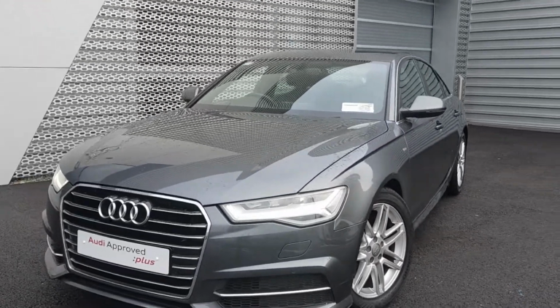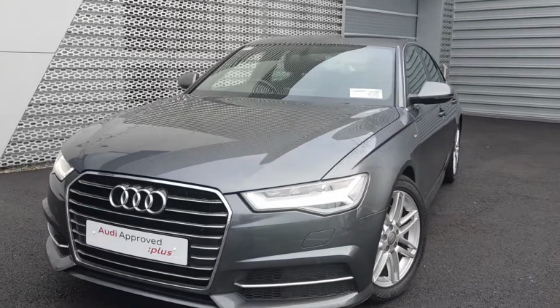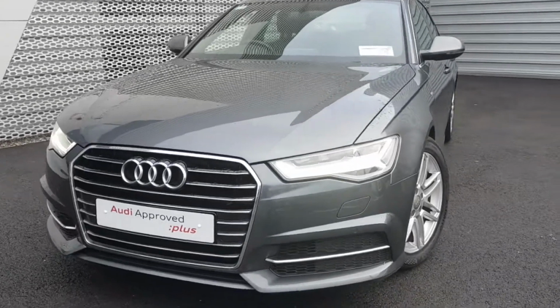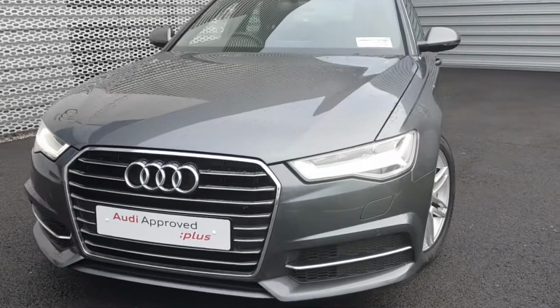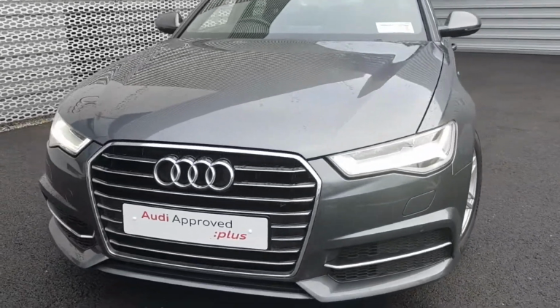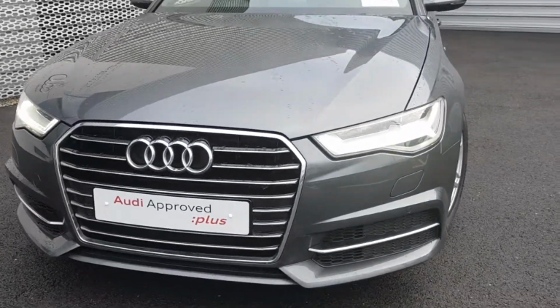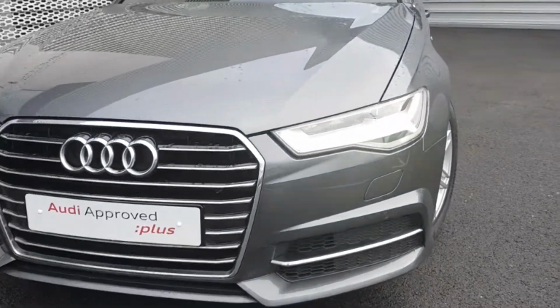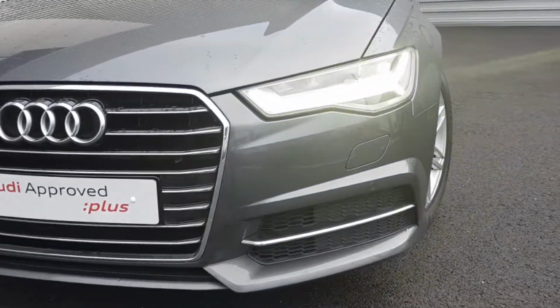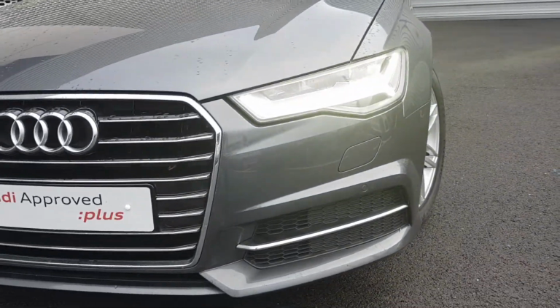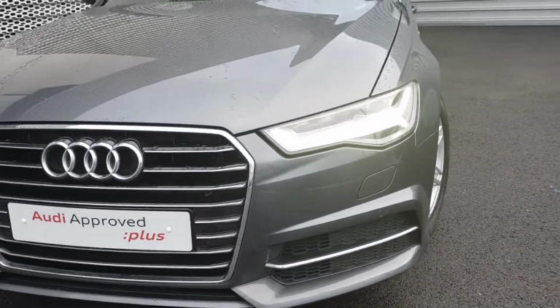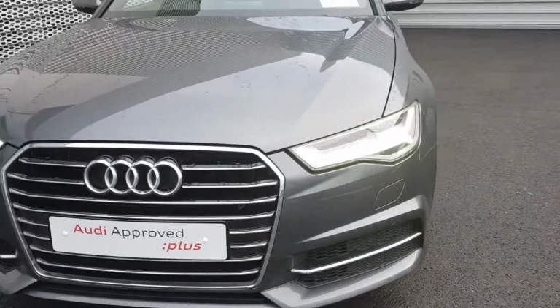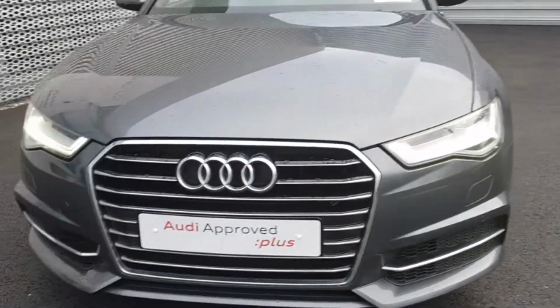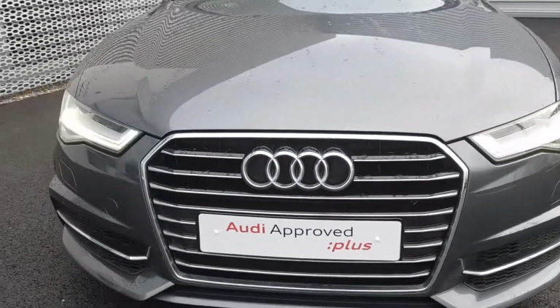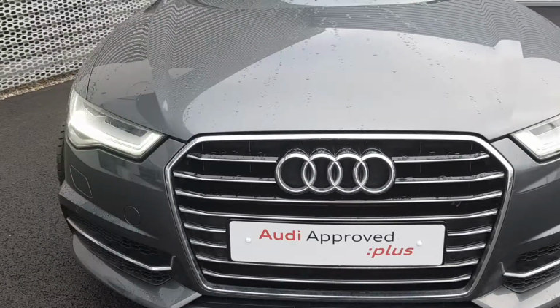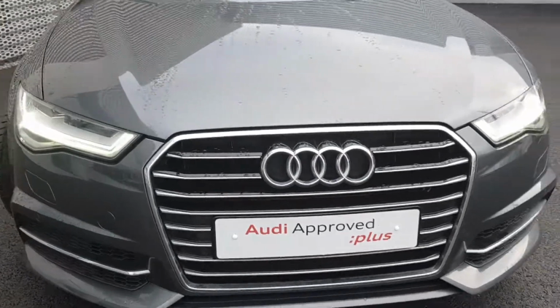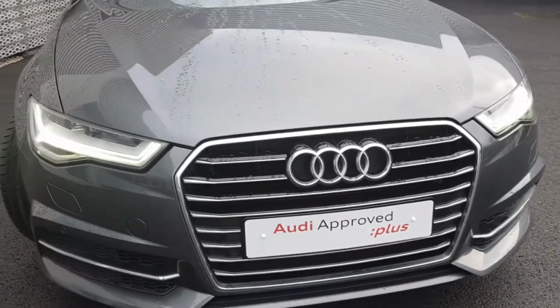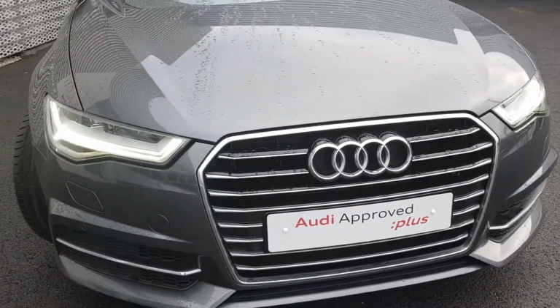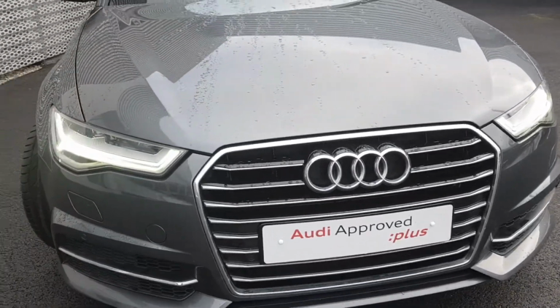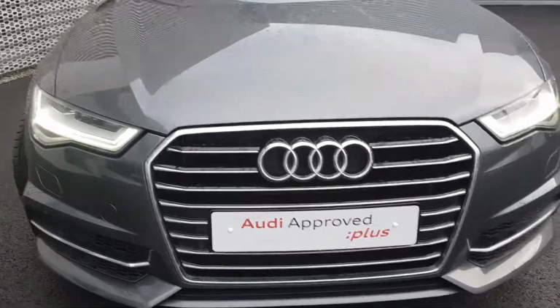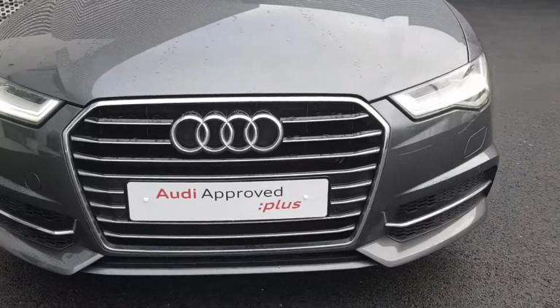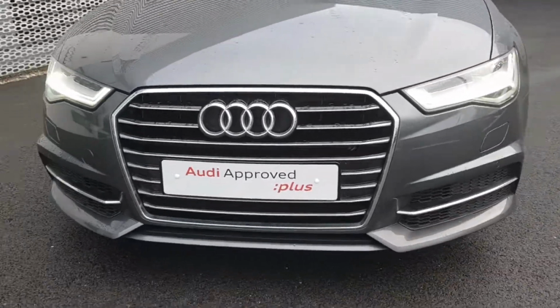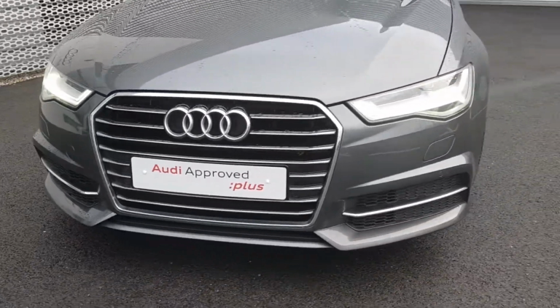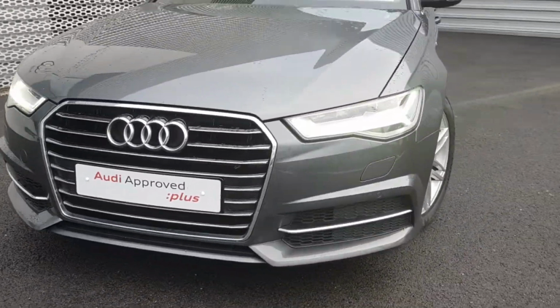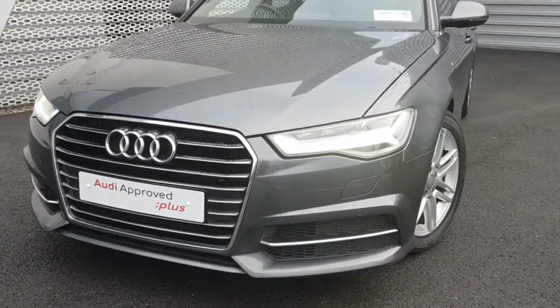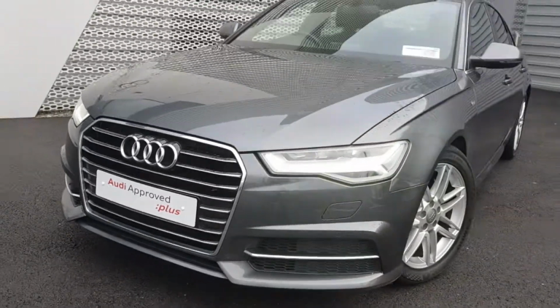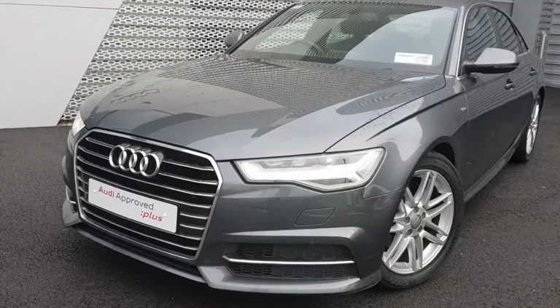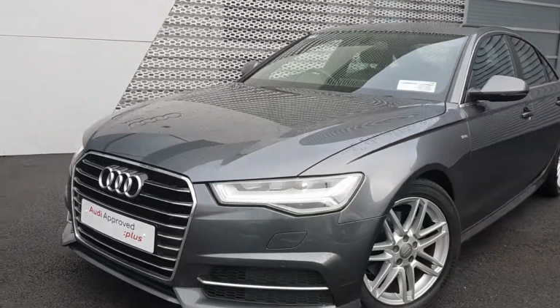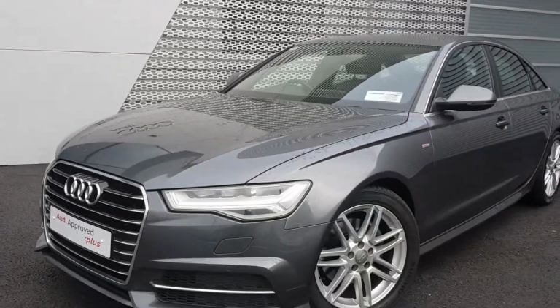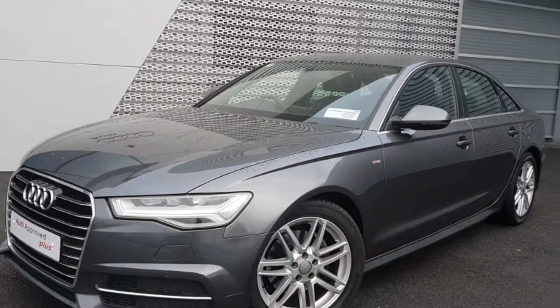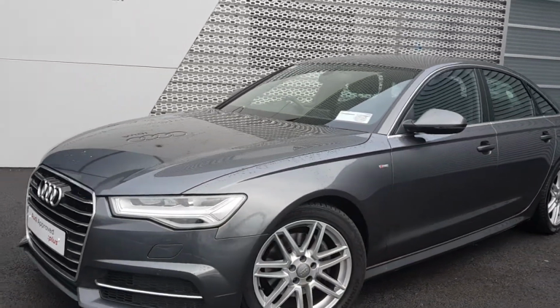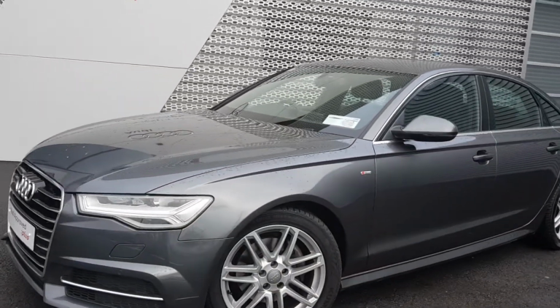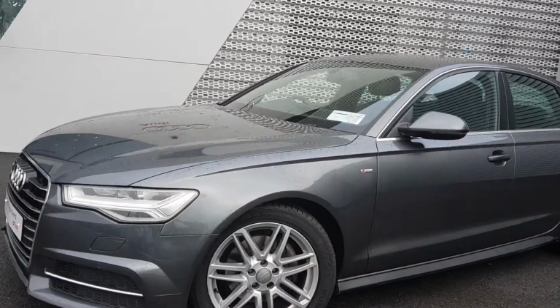This is our S-Line model. At the front the car is equipped with LED daytime running lights. We have our signature single frame chrome Audi grille, and our S-Line style front sports bumper with honeycomb inserts. Headlight washer system, both front and rear parking sensors.